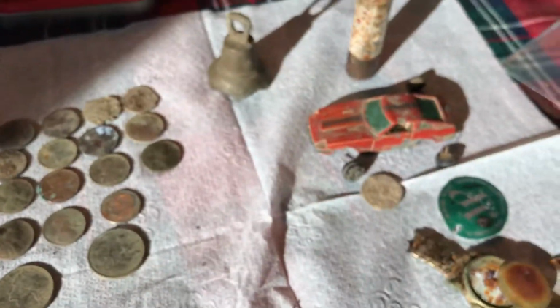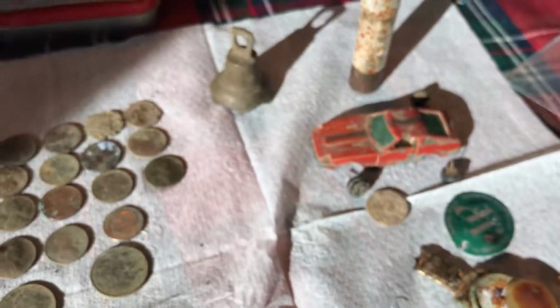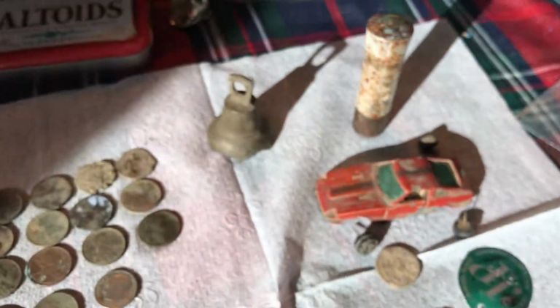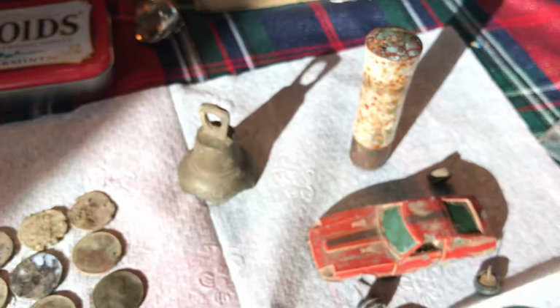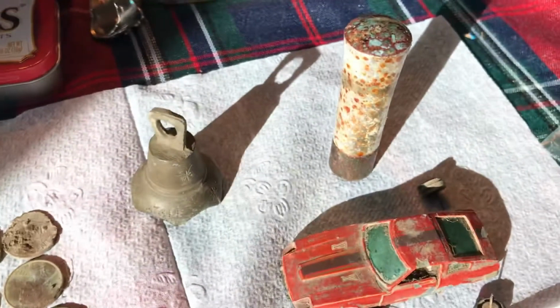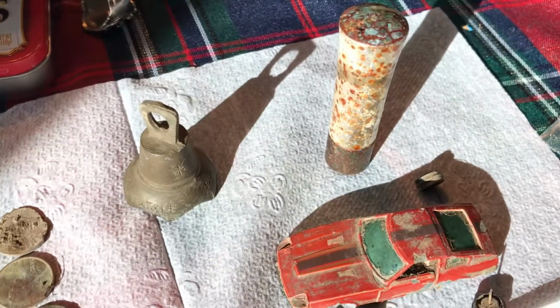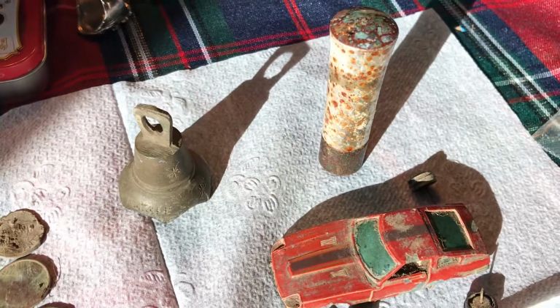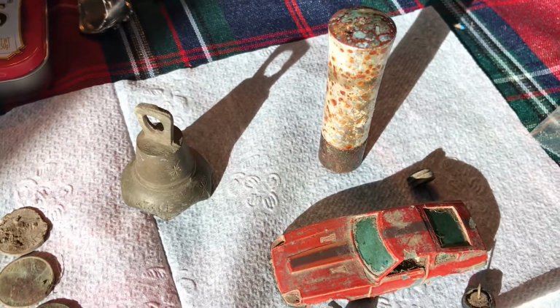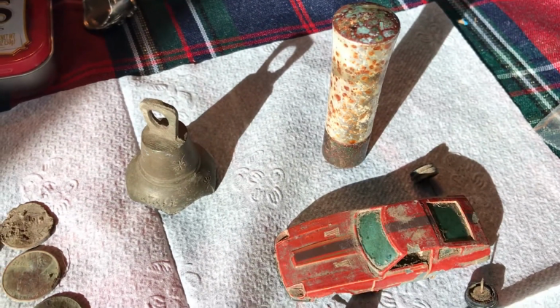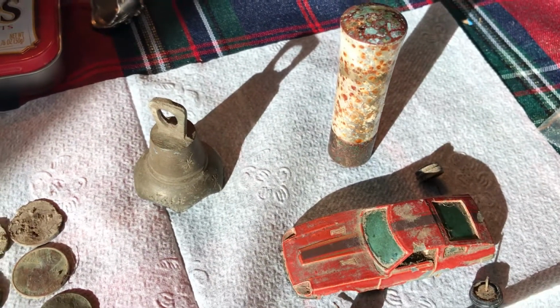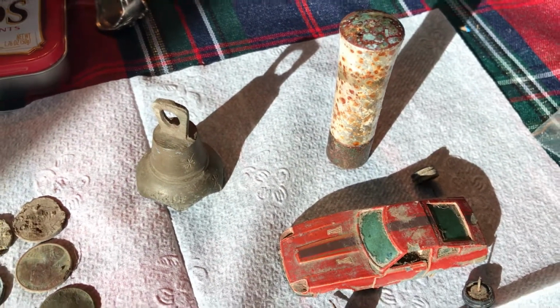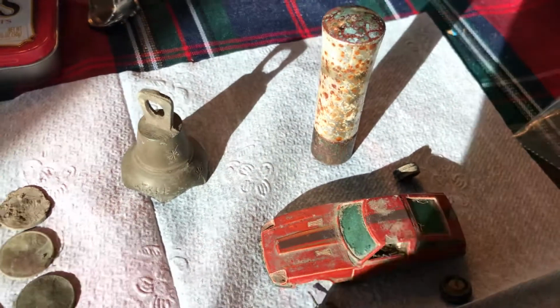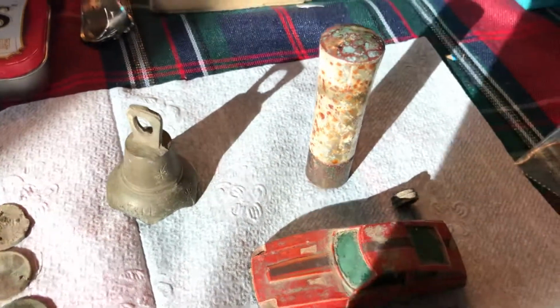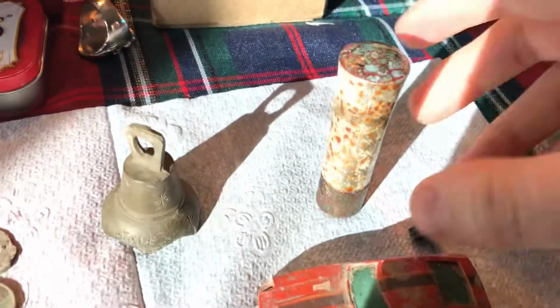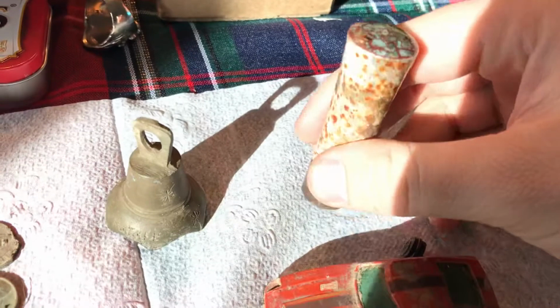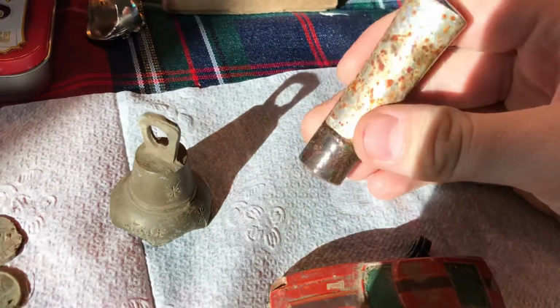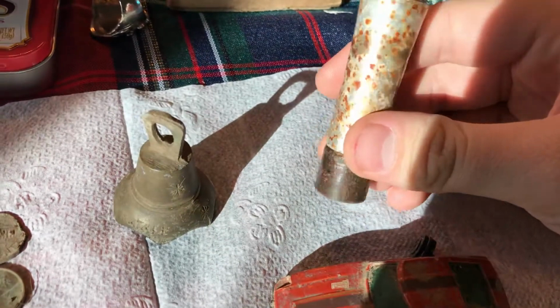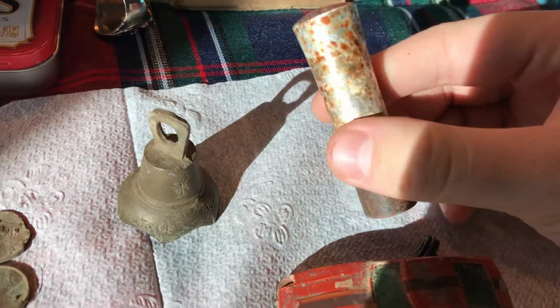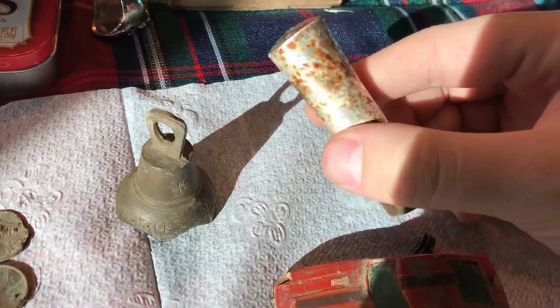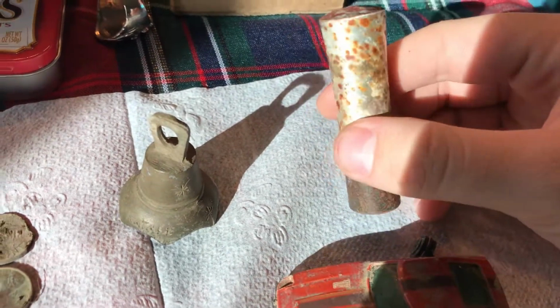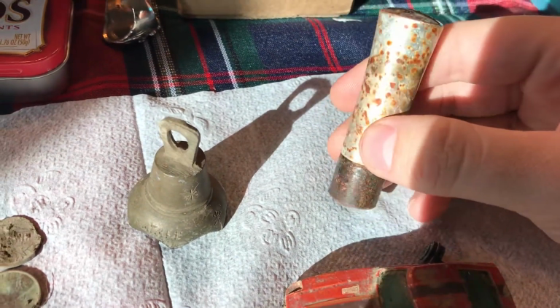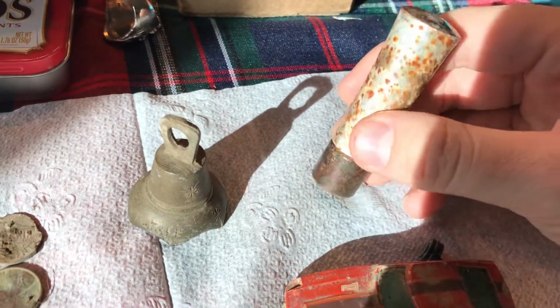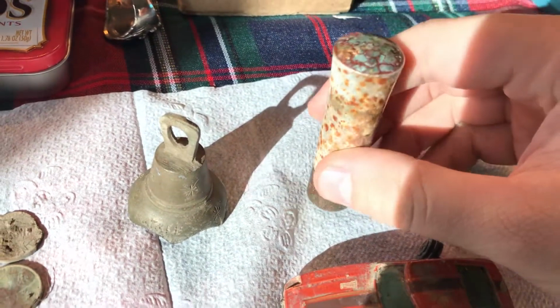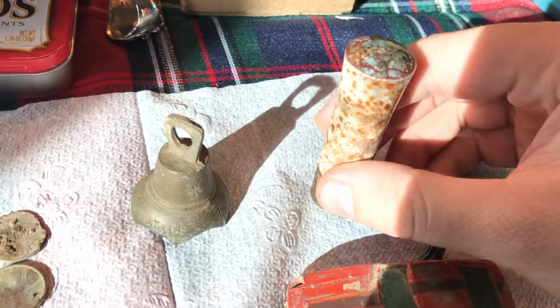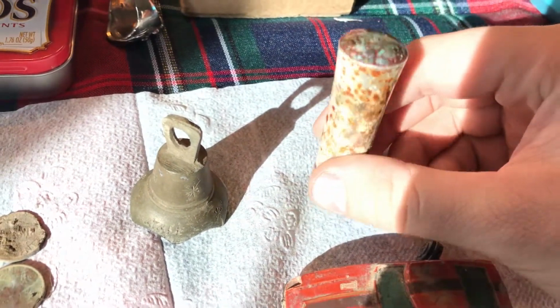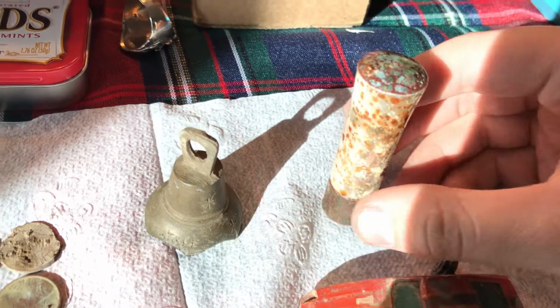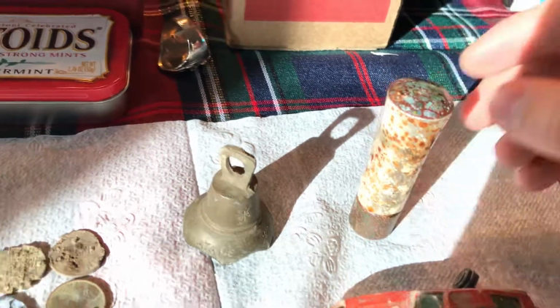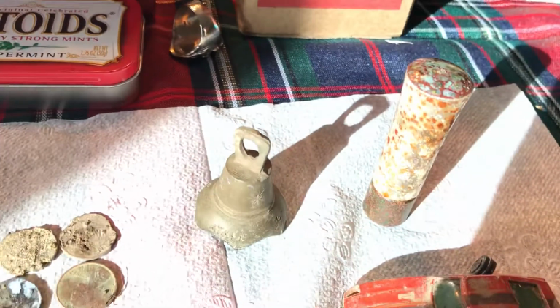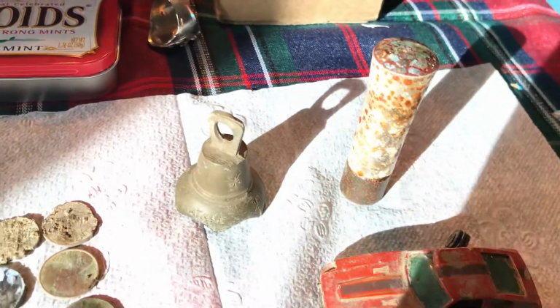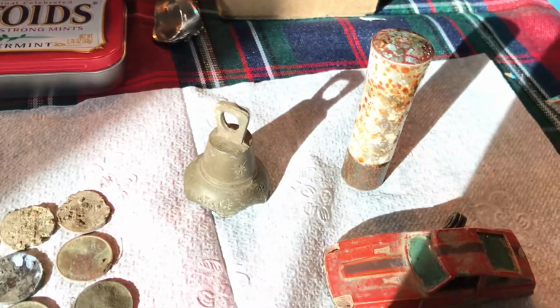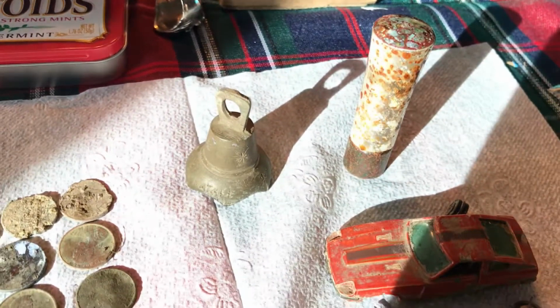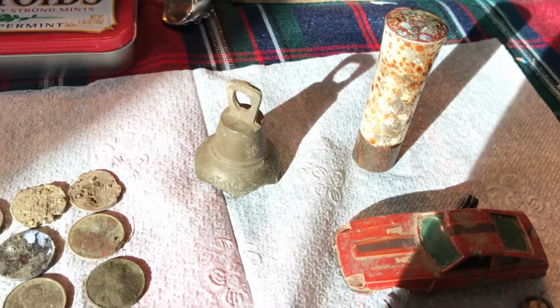What I also found was this — I wonder if you guys can guess what that is. This big column thing. I thought it was a battery, but it's not a battery, so maybe you guys can figure it out. Leave a comment down below what you think that is.